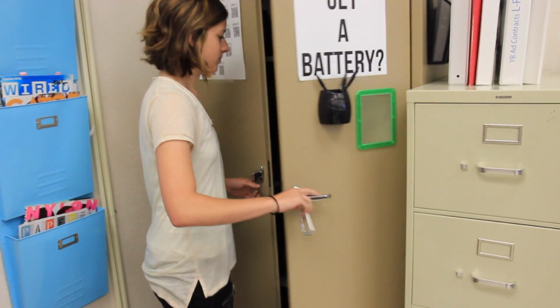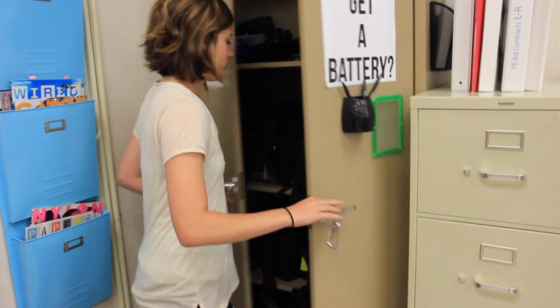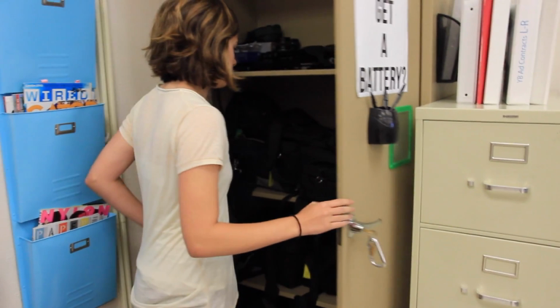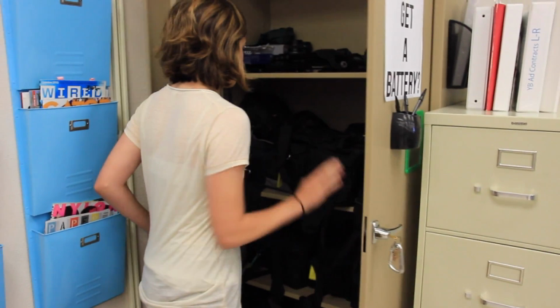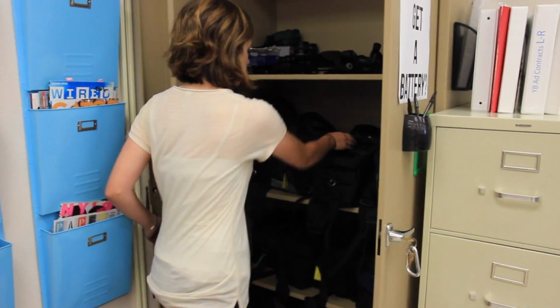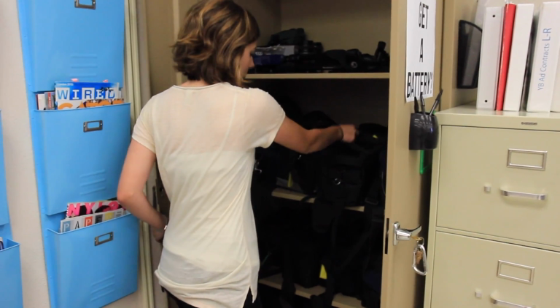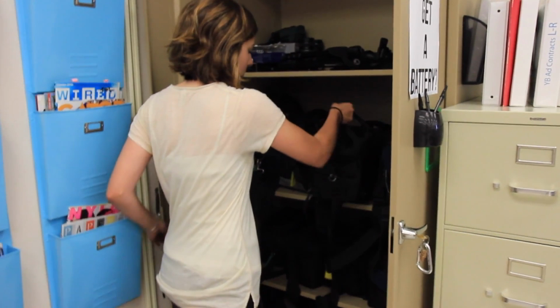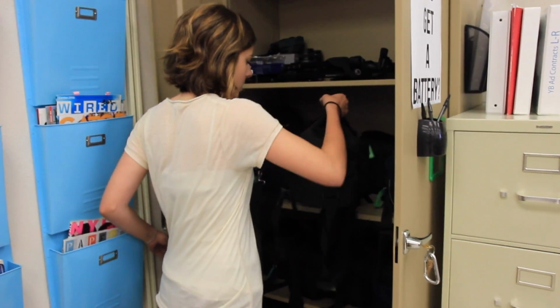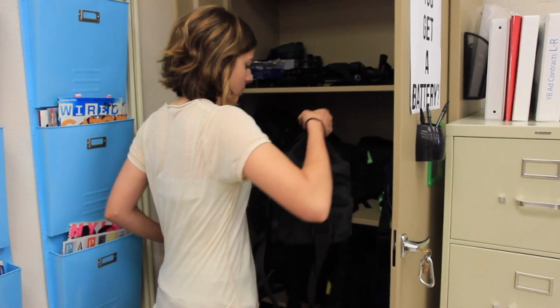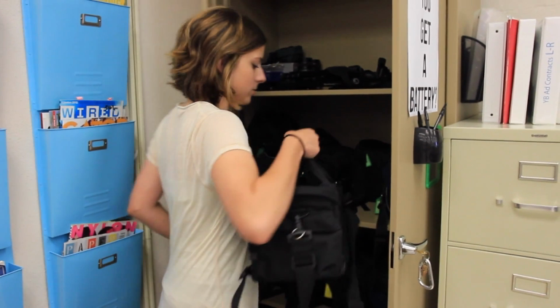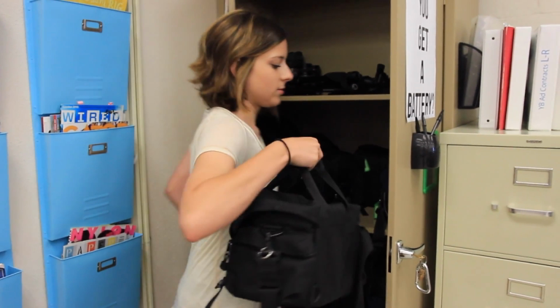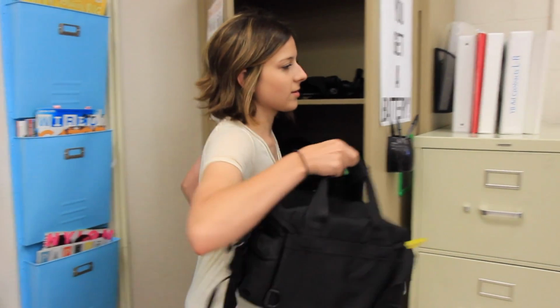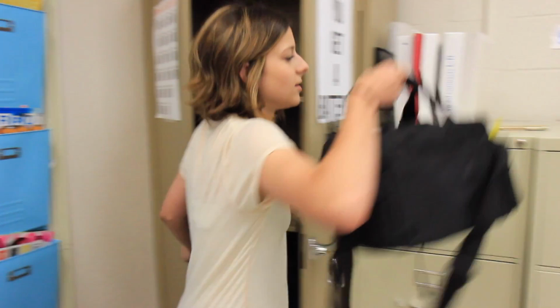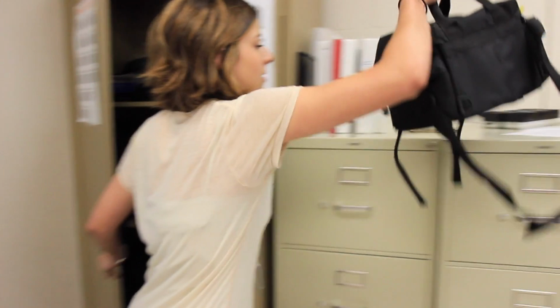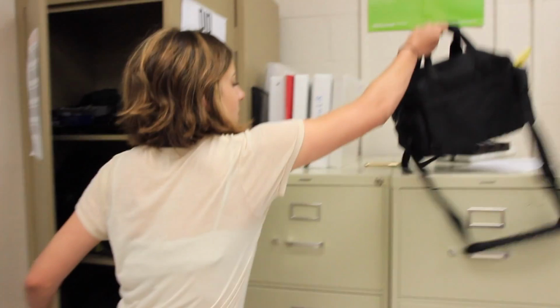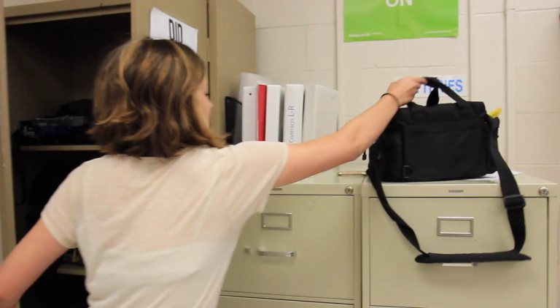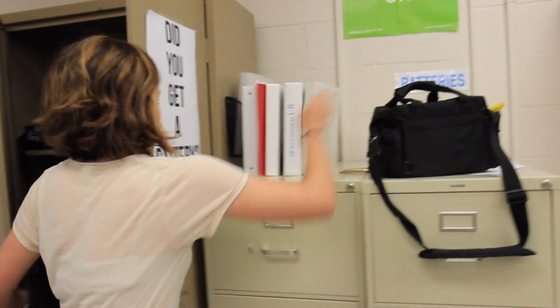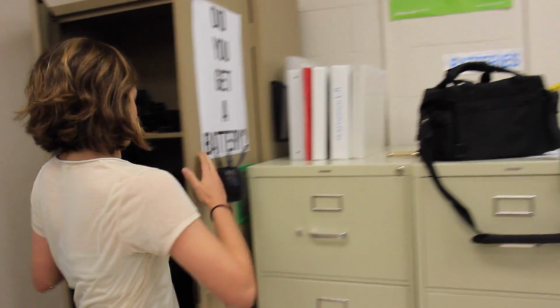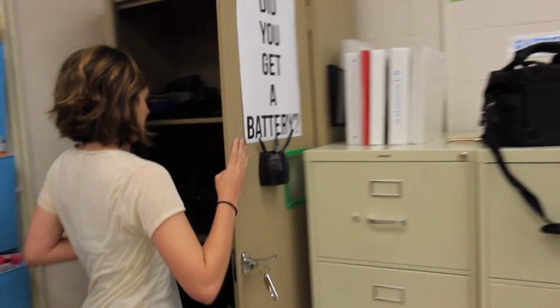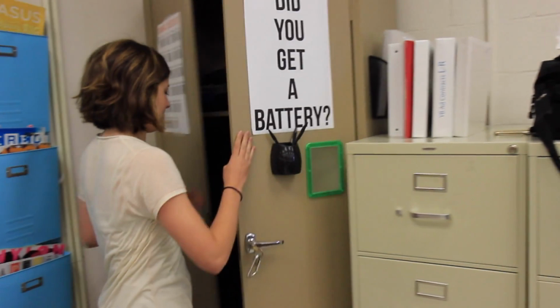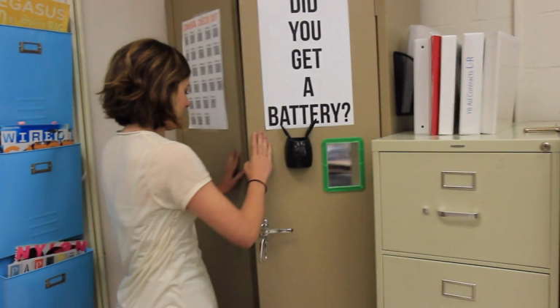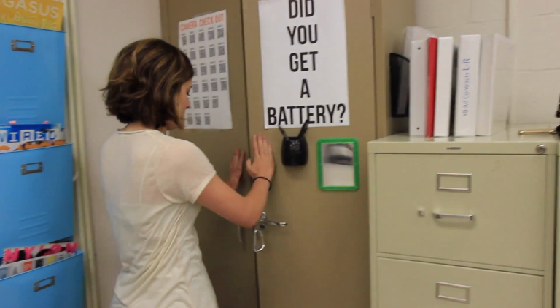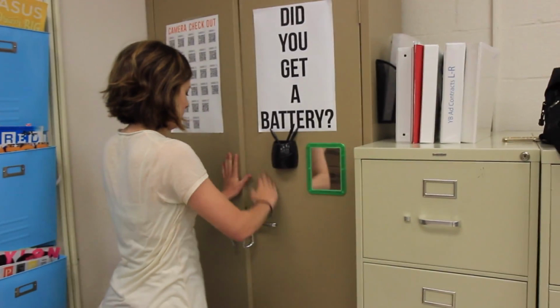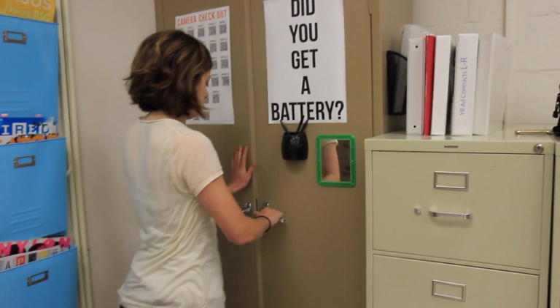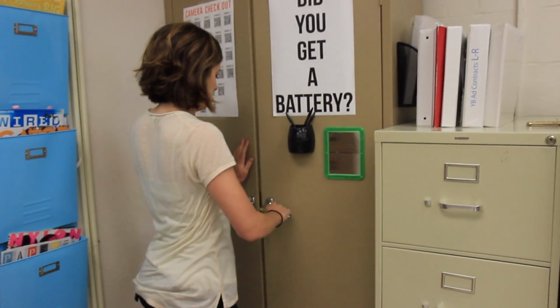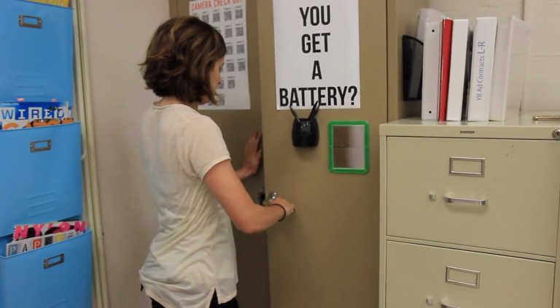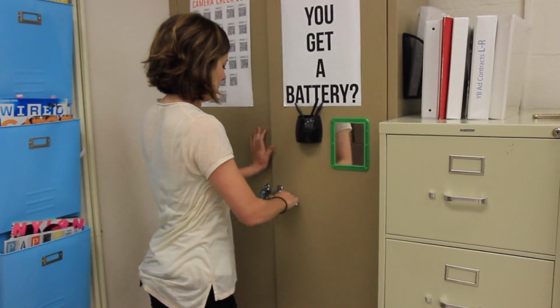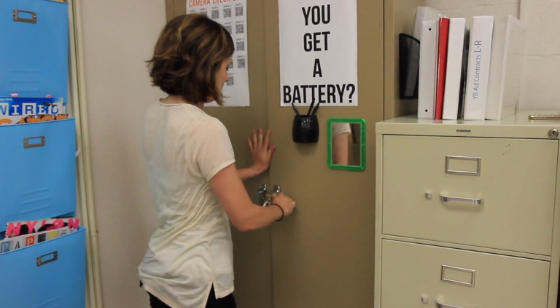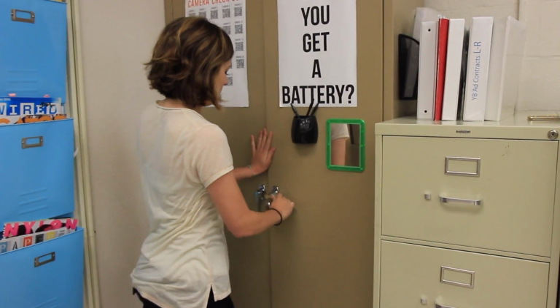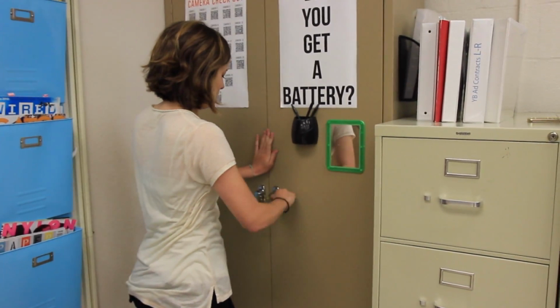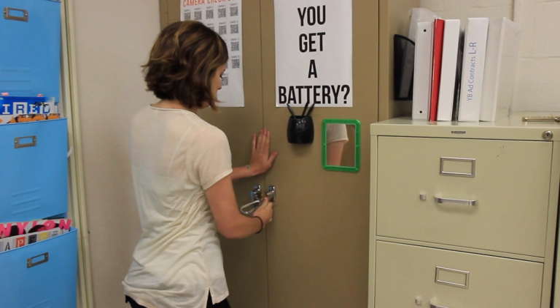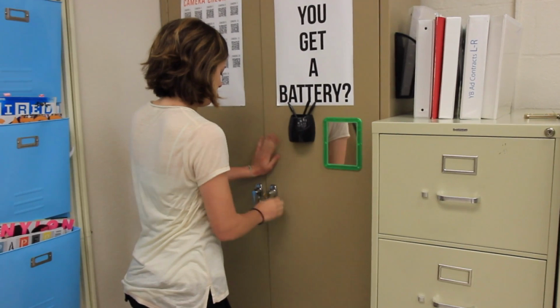Then, choose a camera and set it down on the filing cabinet. Next, lock the cabinet and put the keys back in their spot.